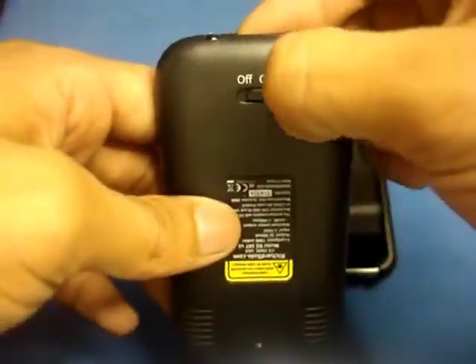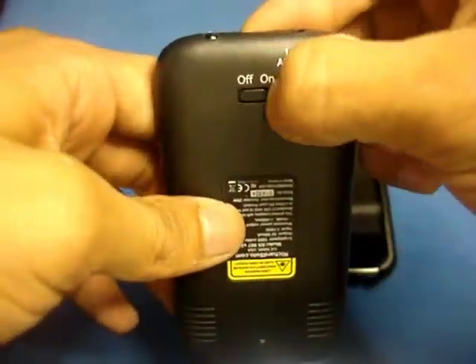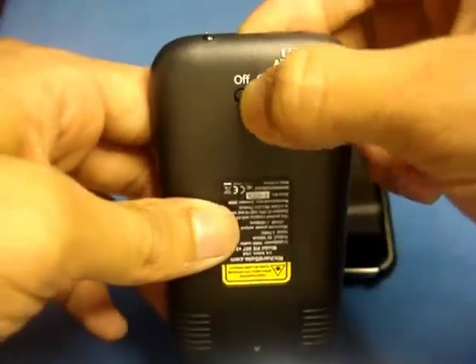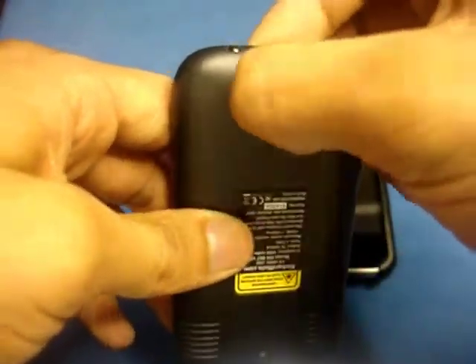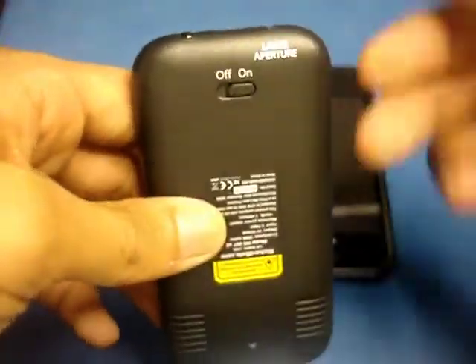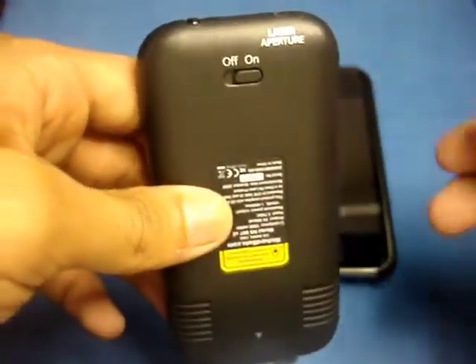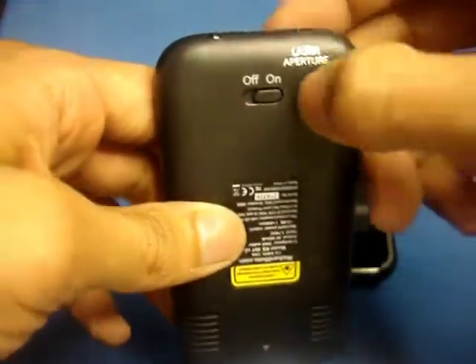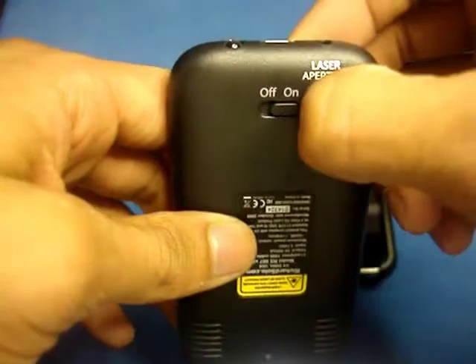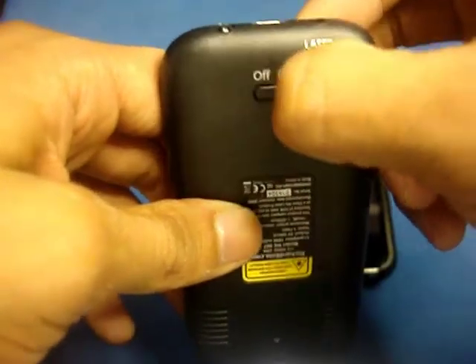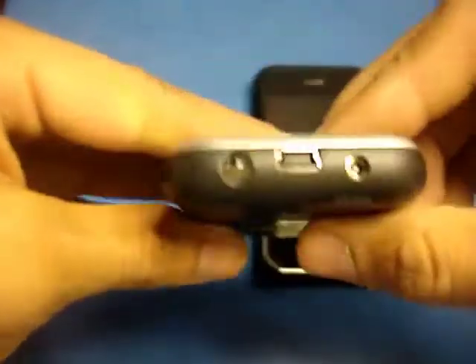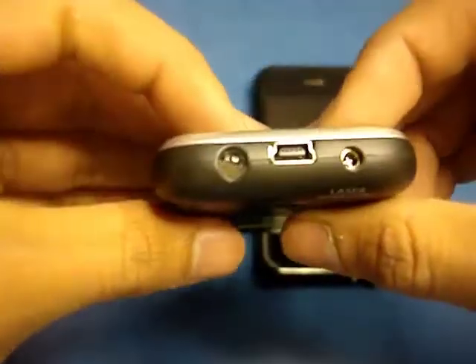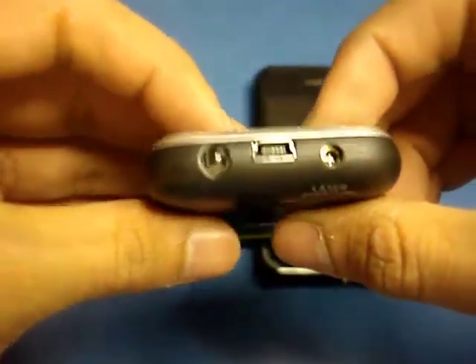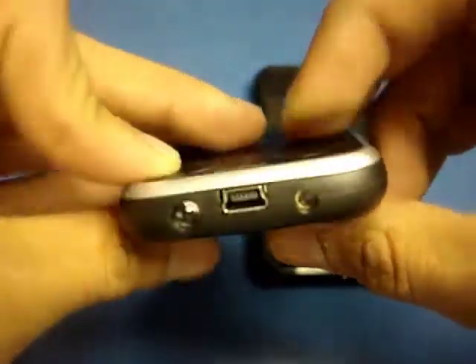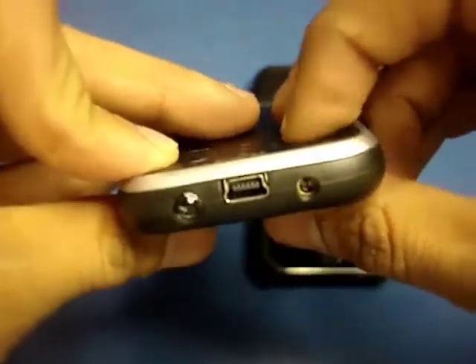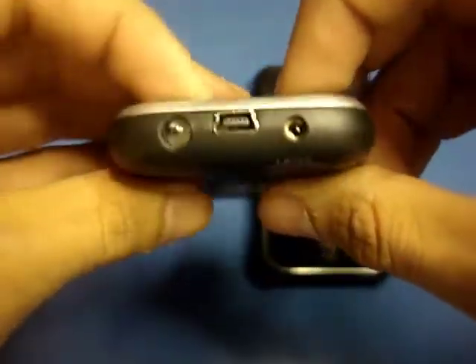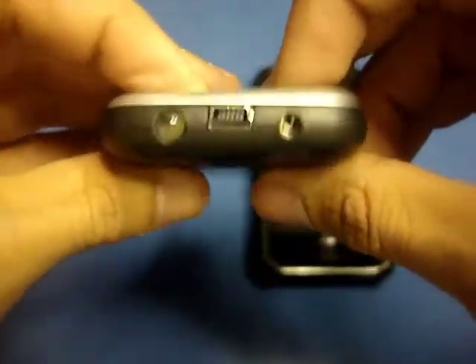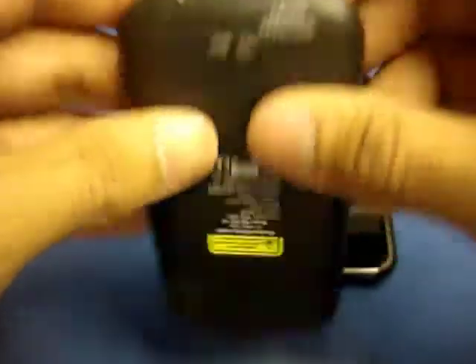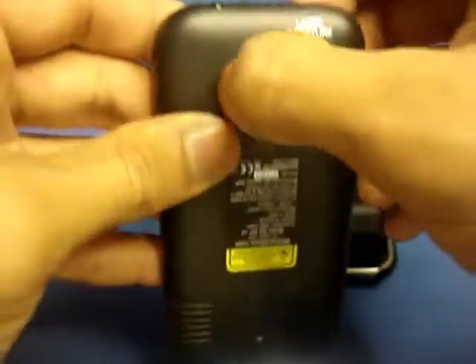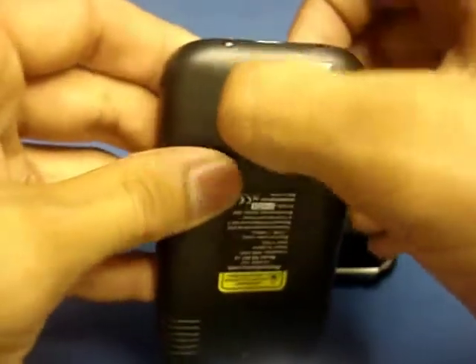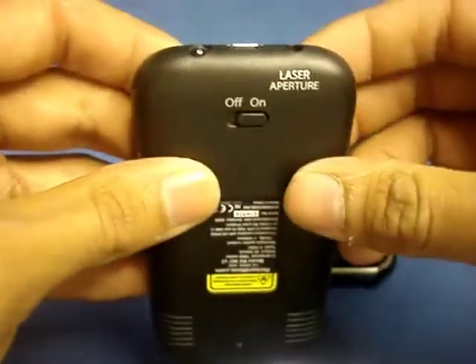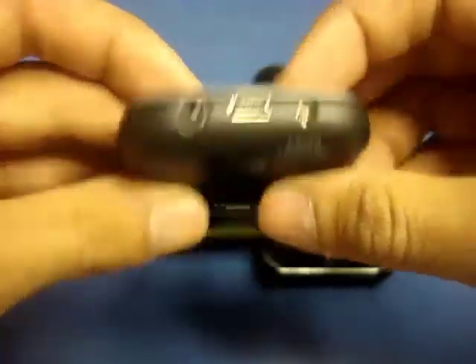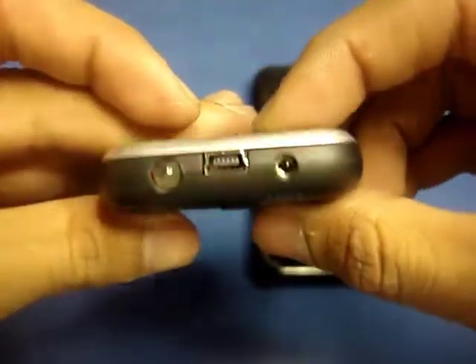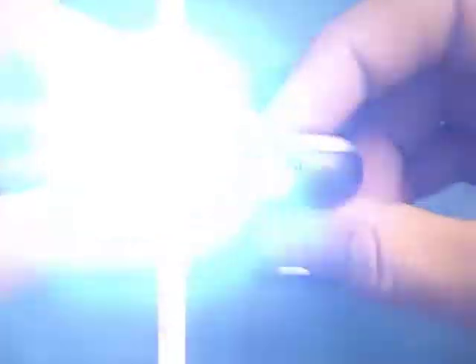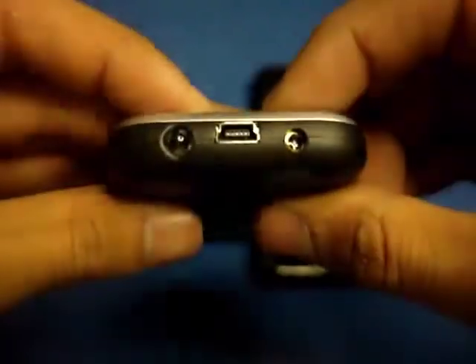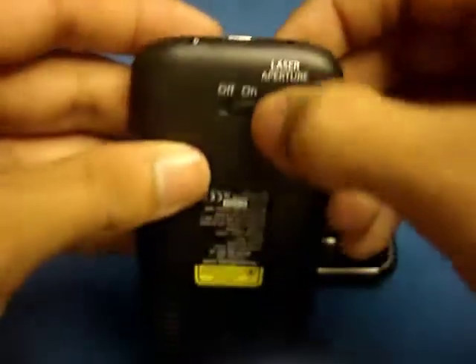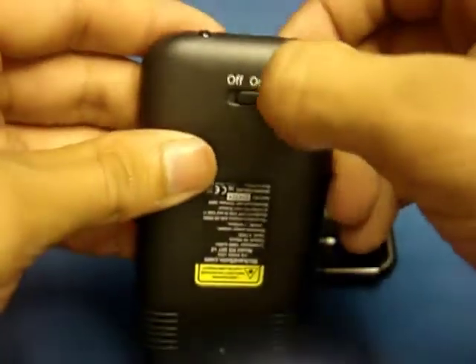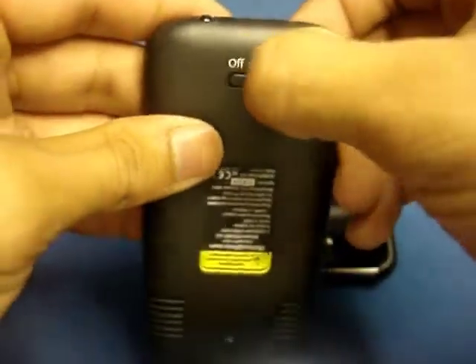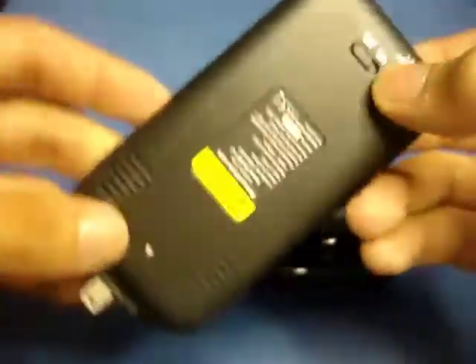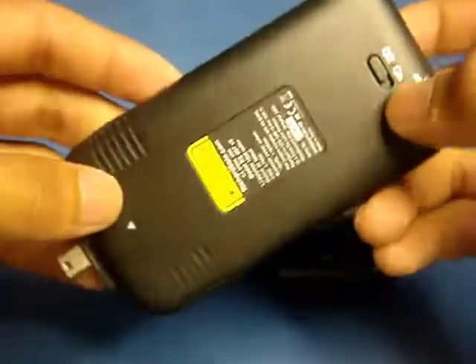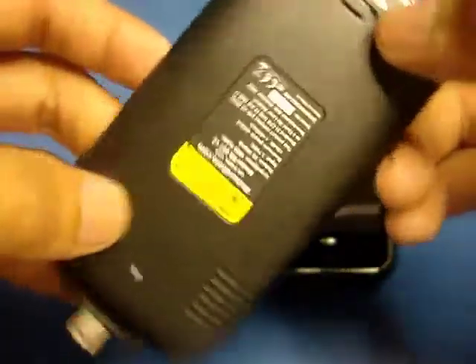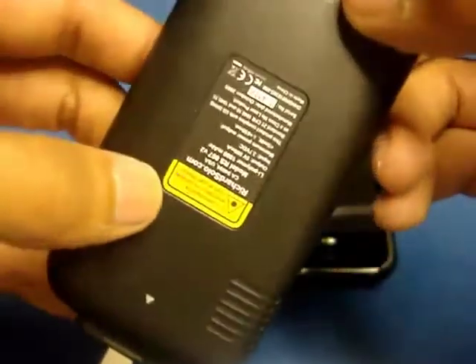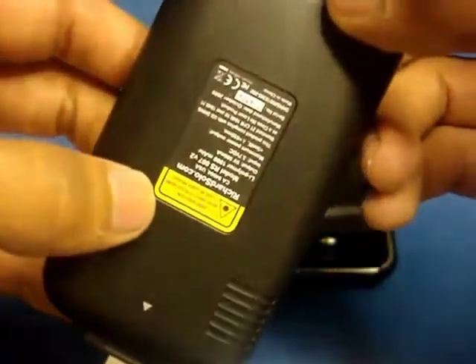On the back you have an on and off switch. I do want to mention that this switch is not to turn off the 1800 itself — the off switch is specifically to turn off the lights. So if you want to turn off your laser or flashlight, press off; to turn them back on, put it in the on position.